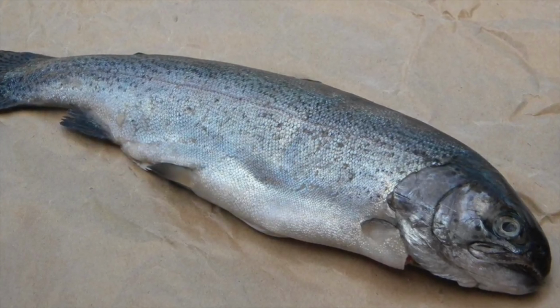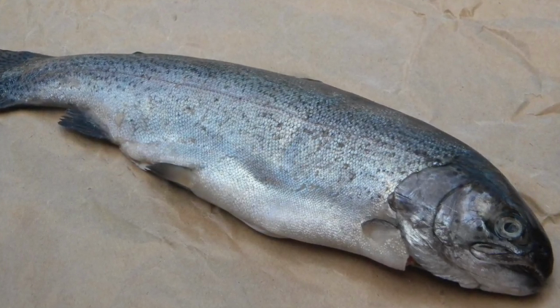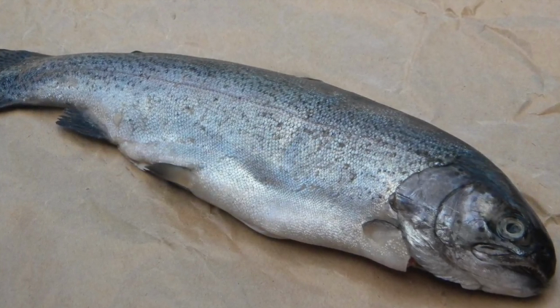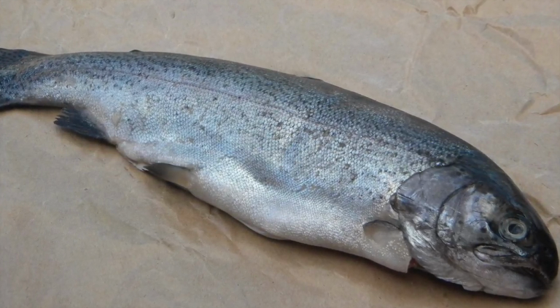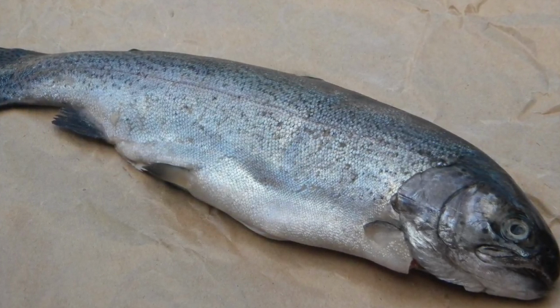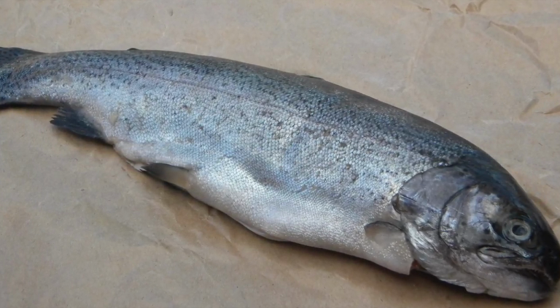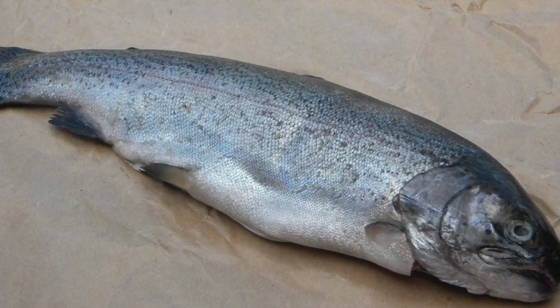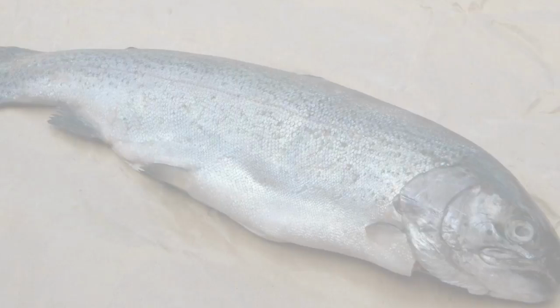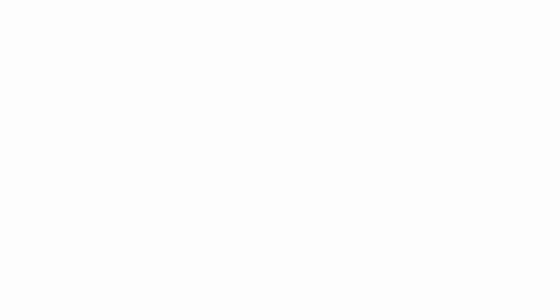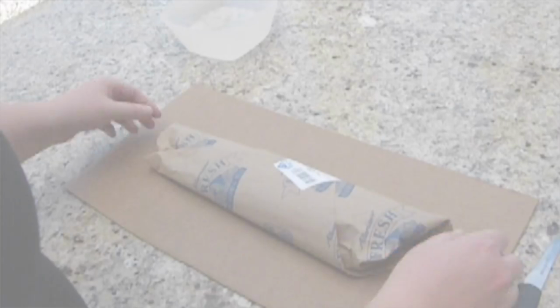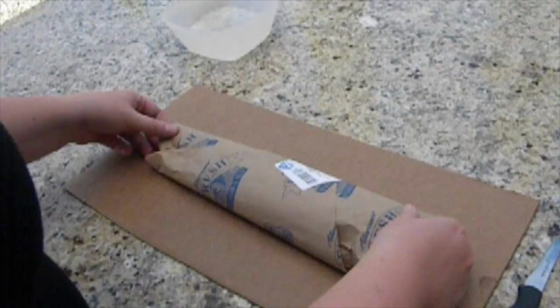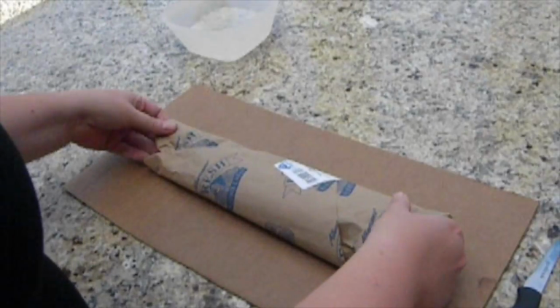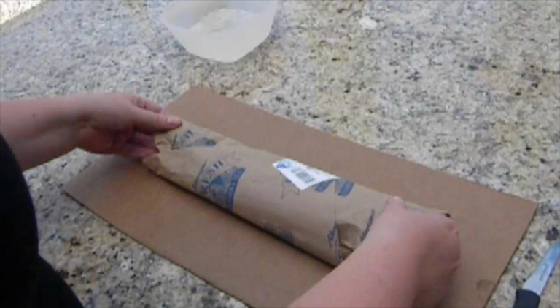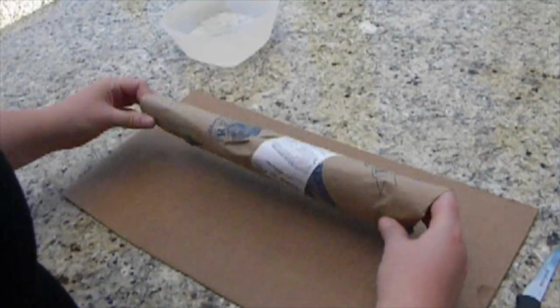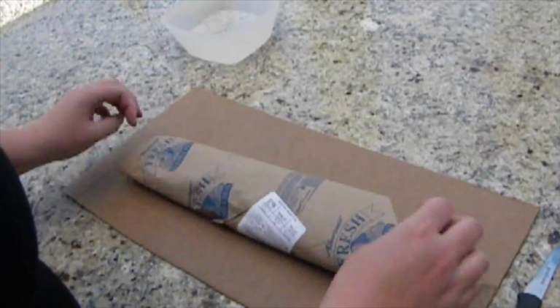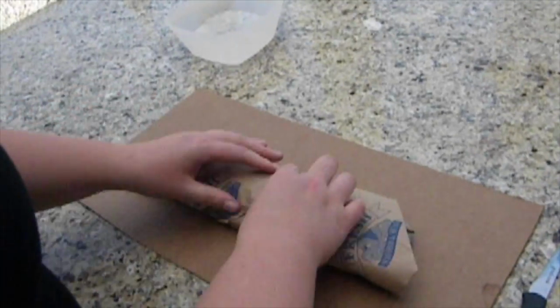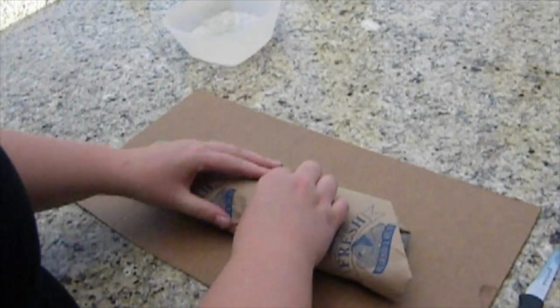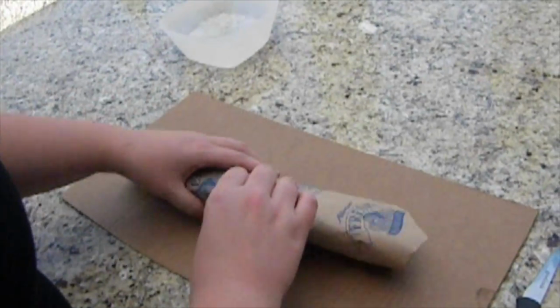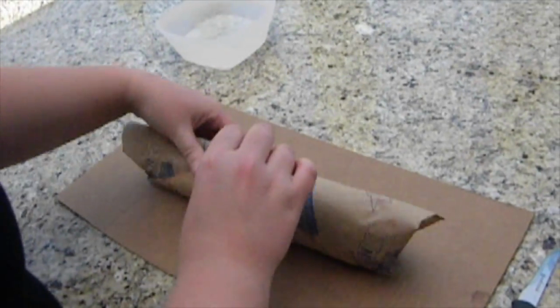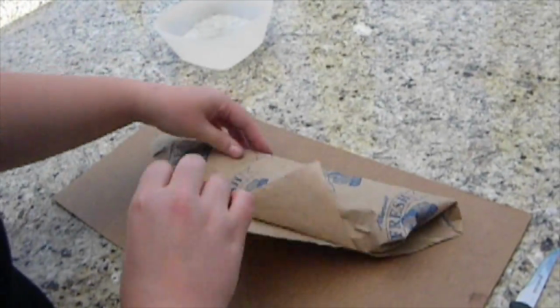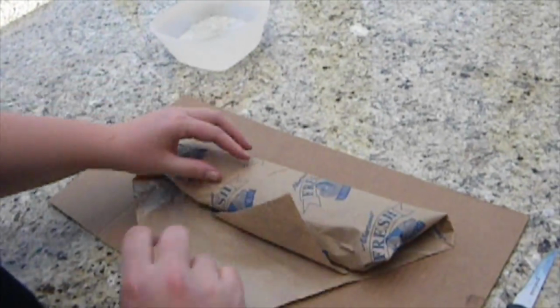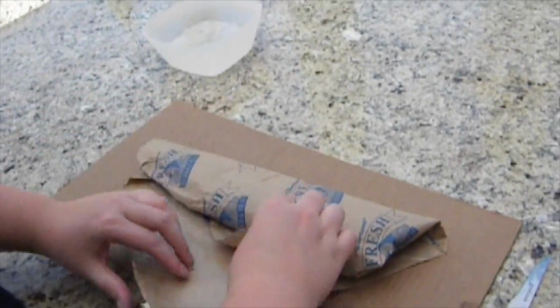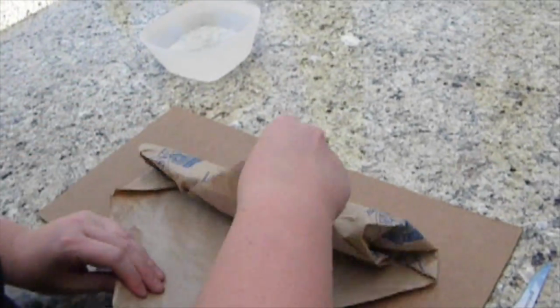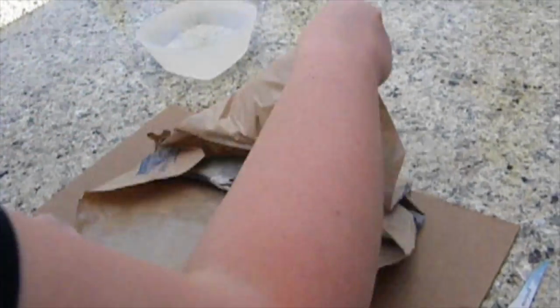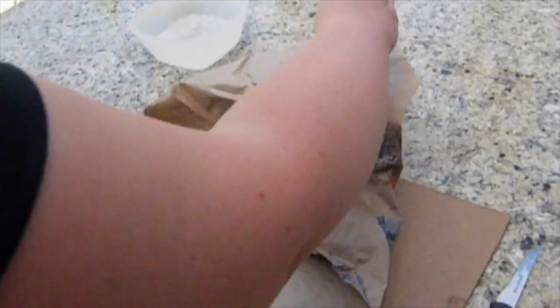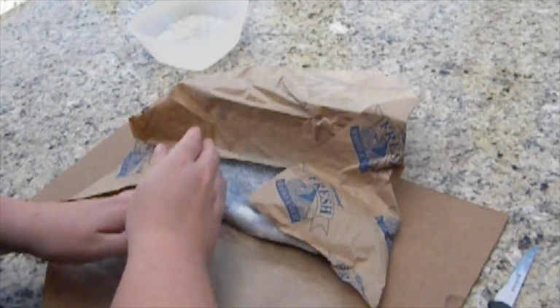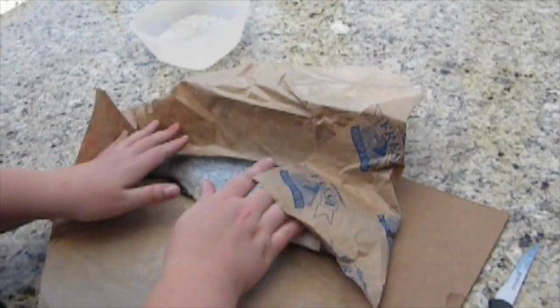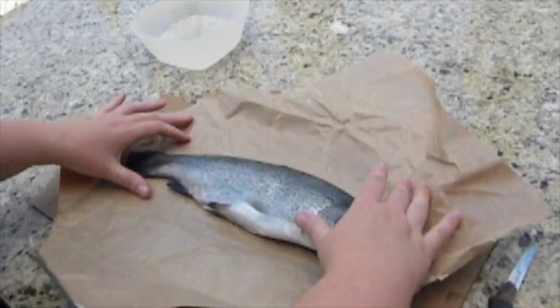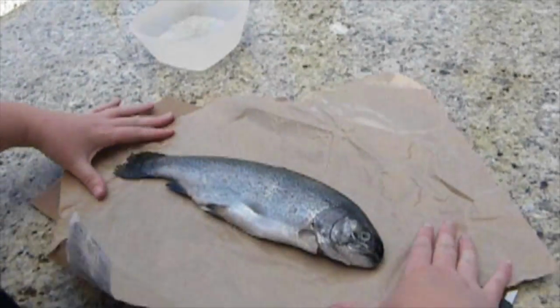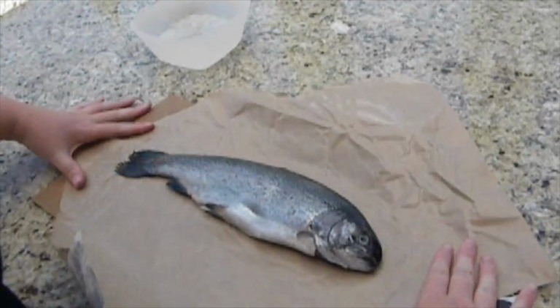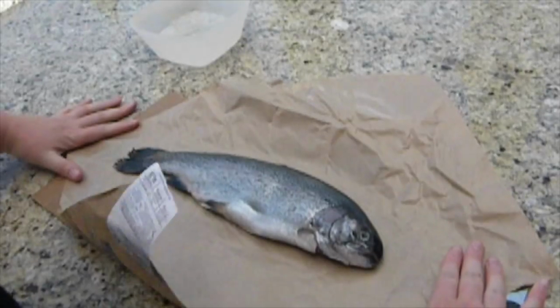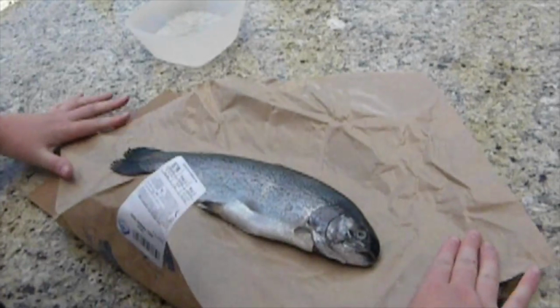I decided to do a comprehensive video on how to fillet a fish. The fish that I decided to use and that I was able to find was a rainbow trout. A rainbow trout is a really tasty fish that you can use in a lot of recipes.